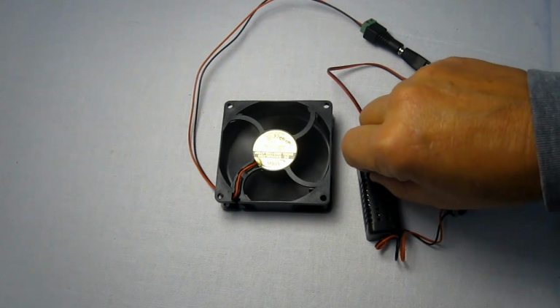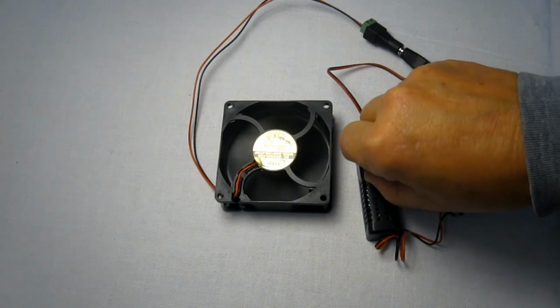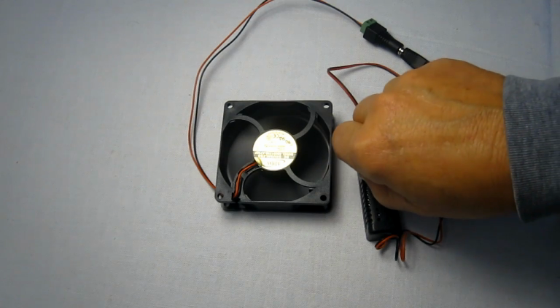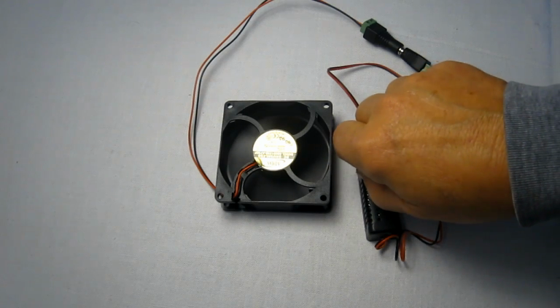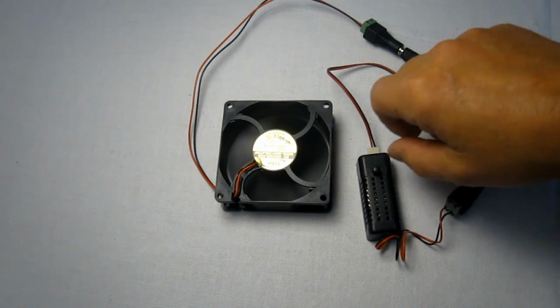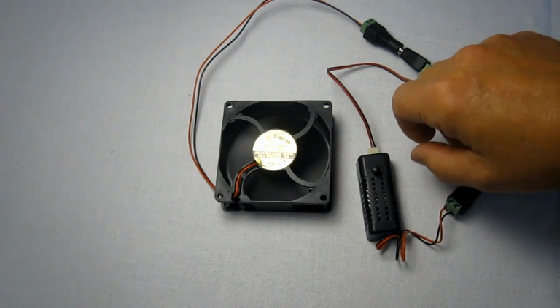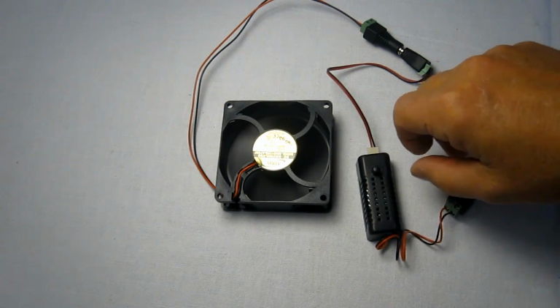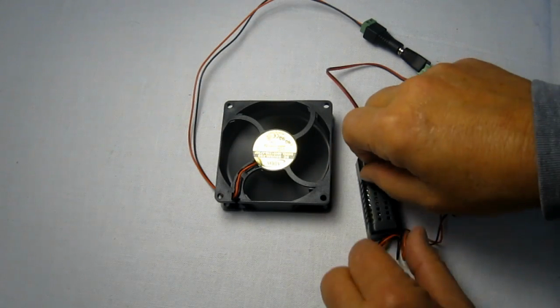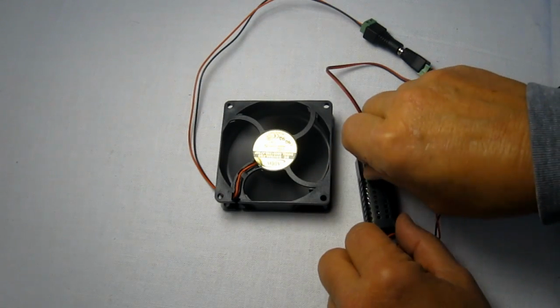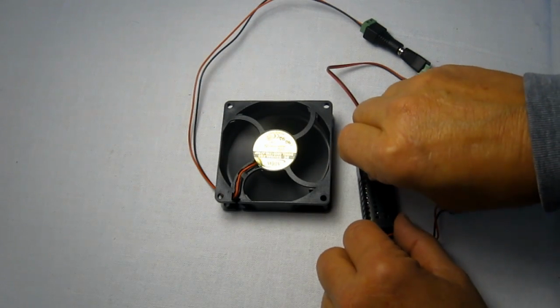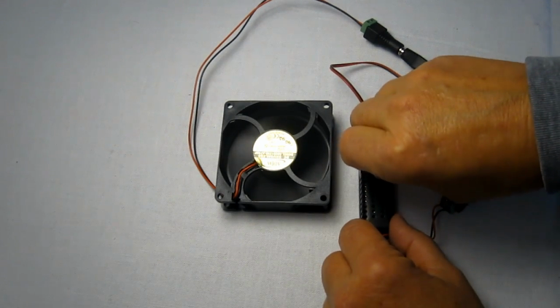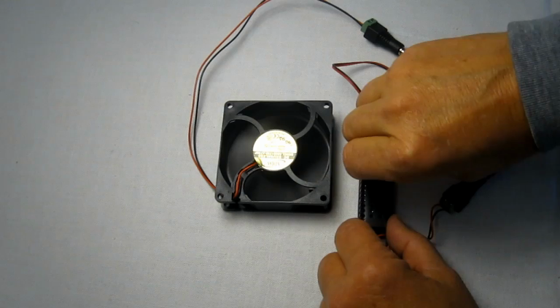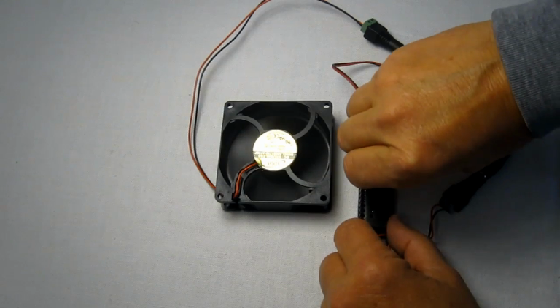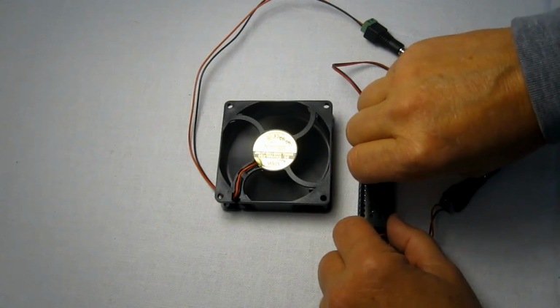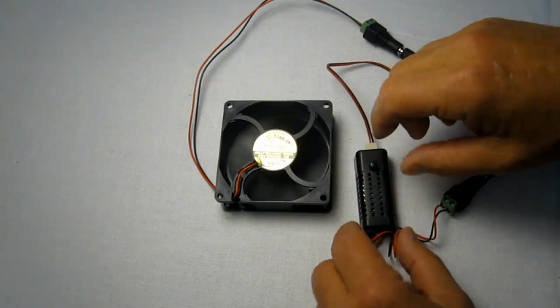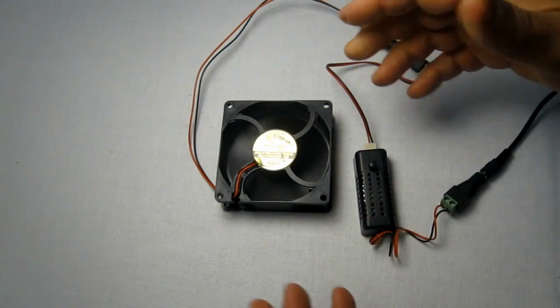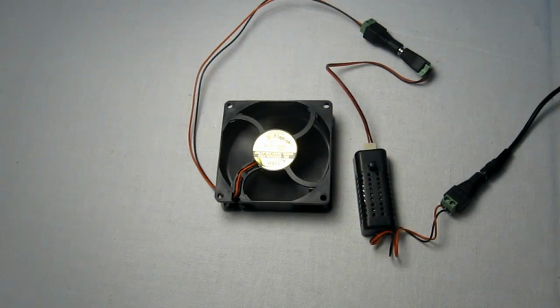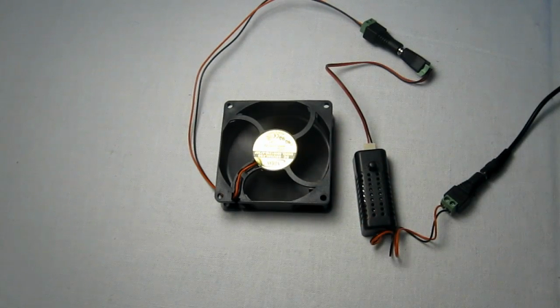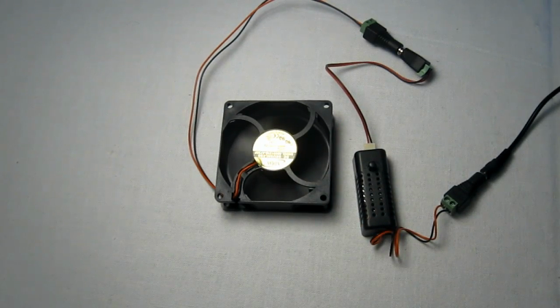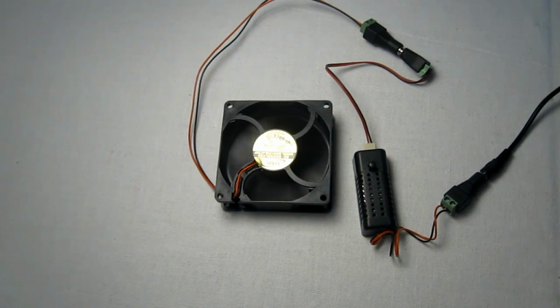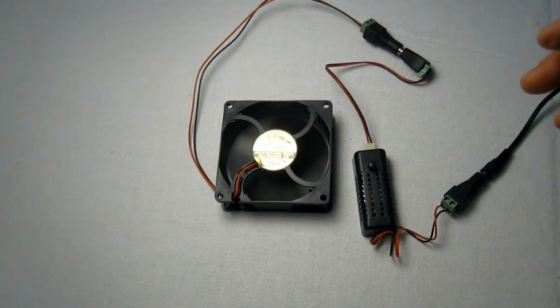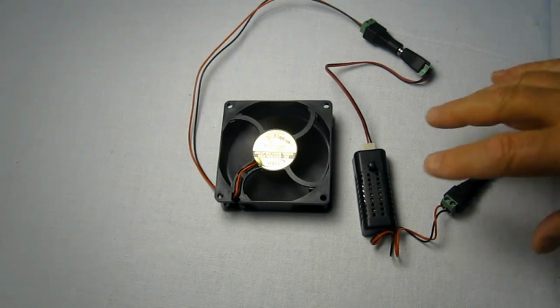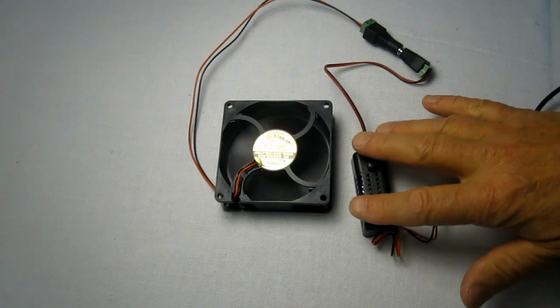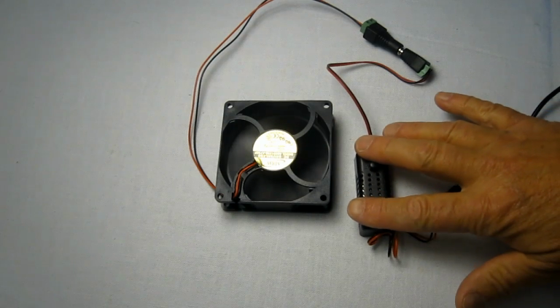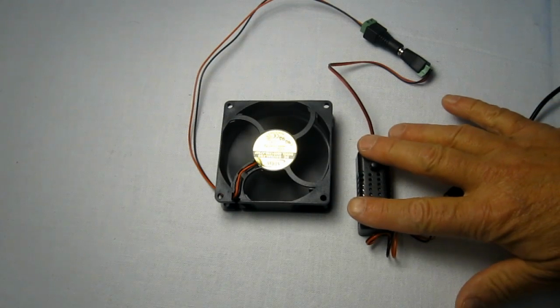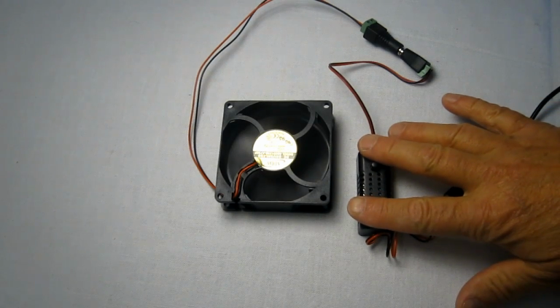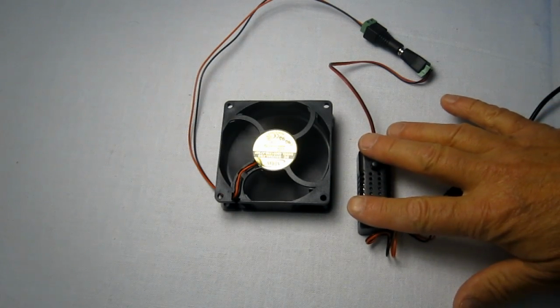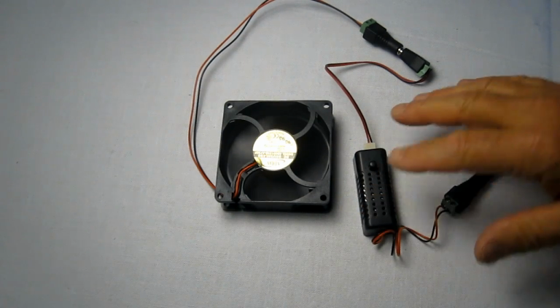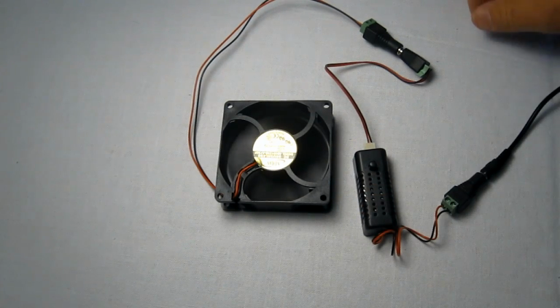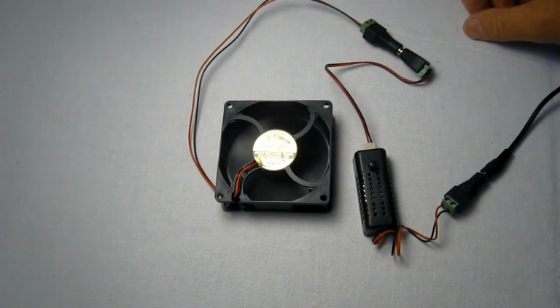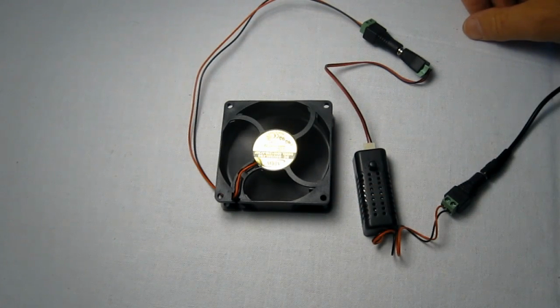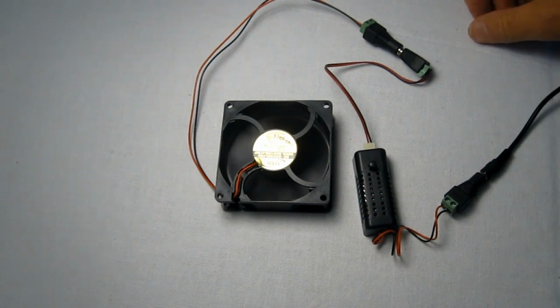And it works quite nicely on fans up to 1 amp, 12 volts and 1 amp. So if you're looking for something much more powerful, you'll need to get a different type of adapter. Thanks for visiting.